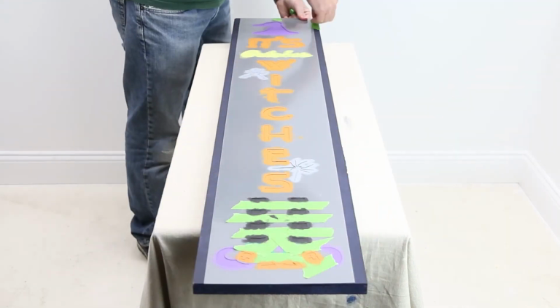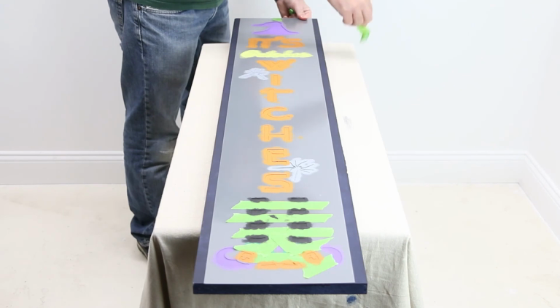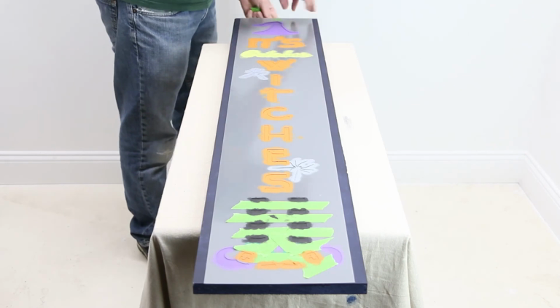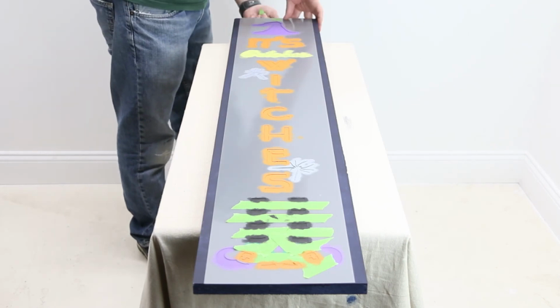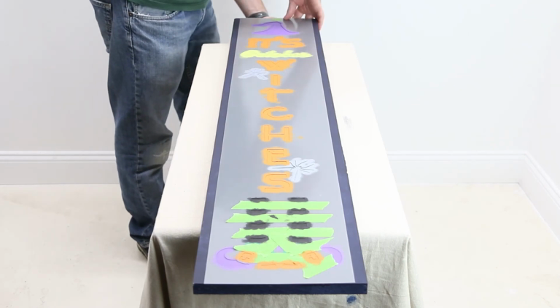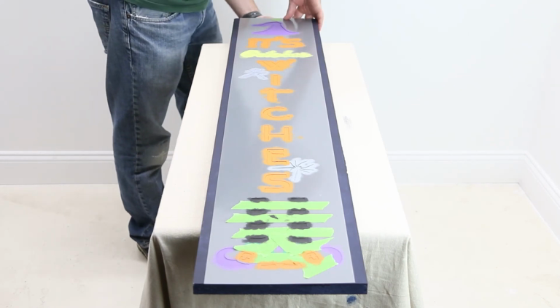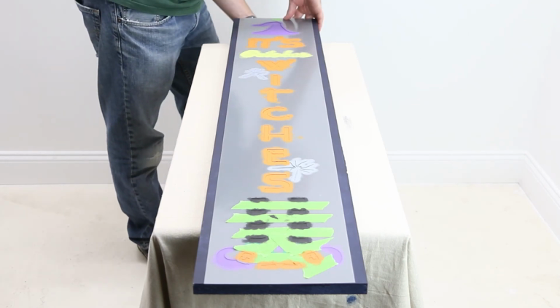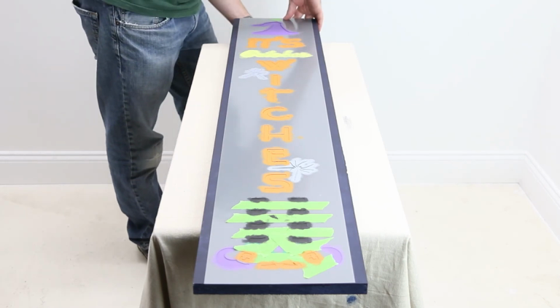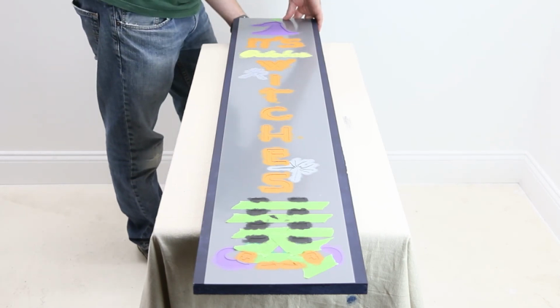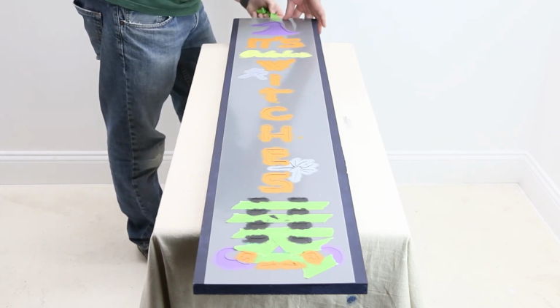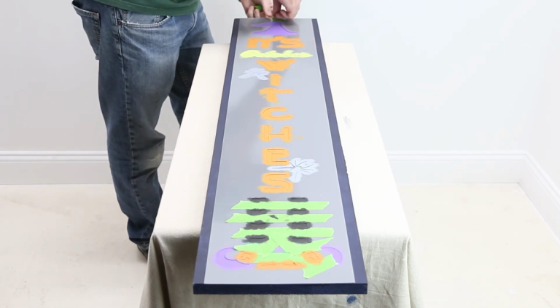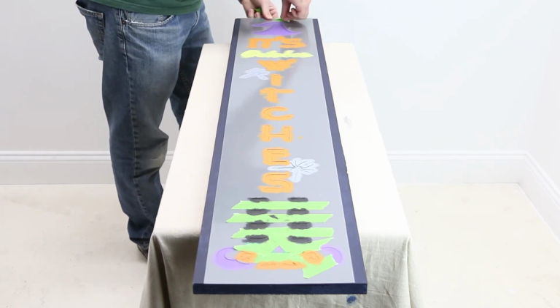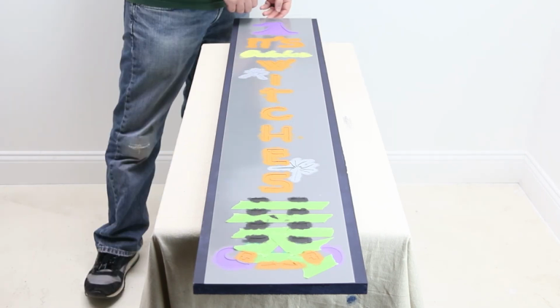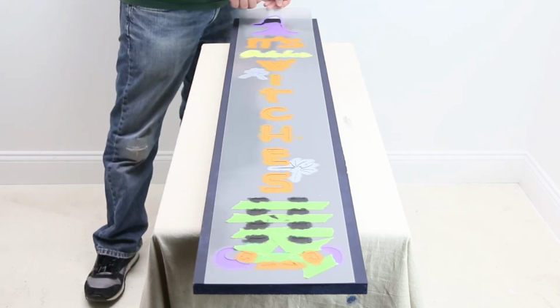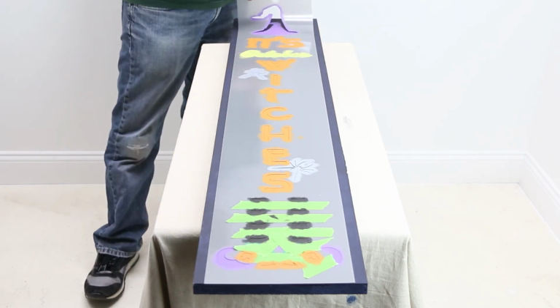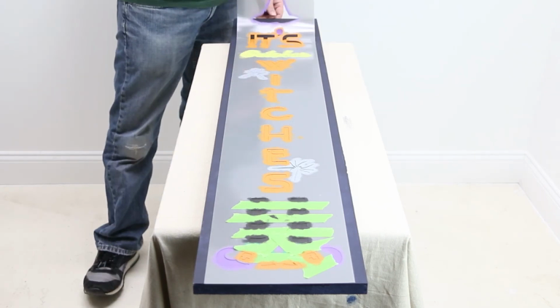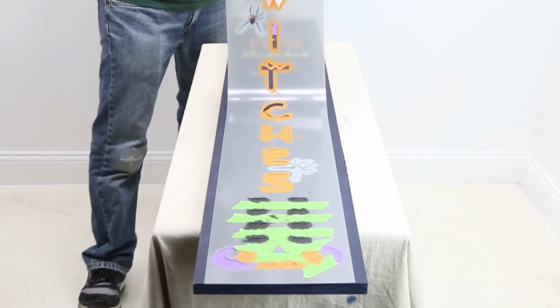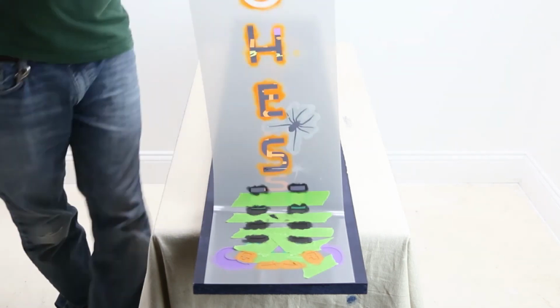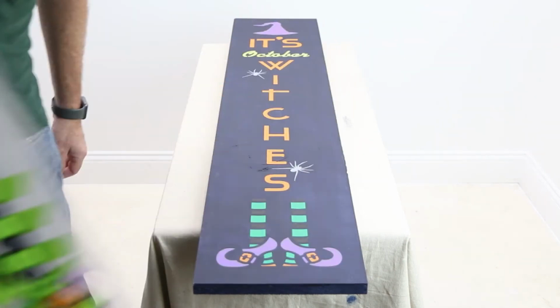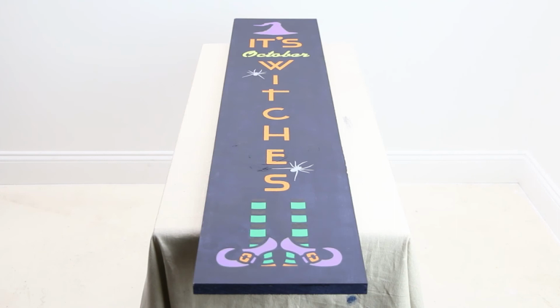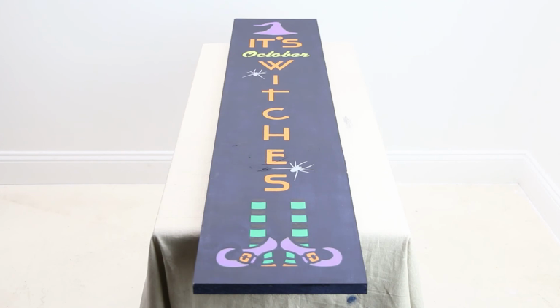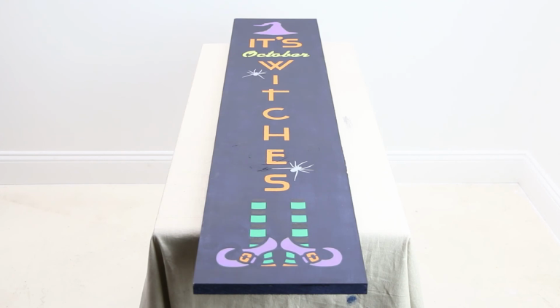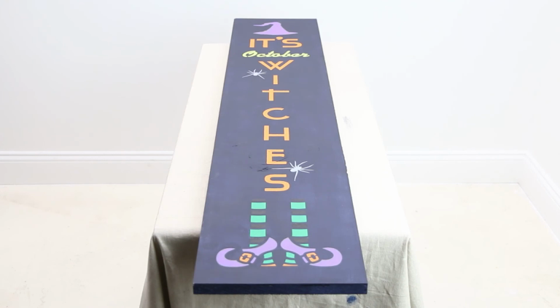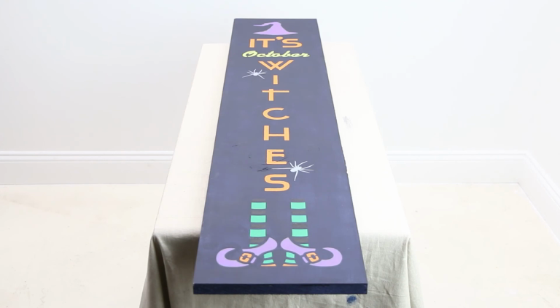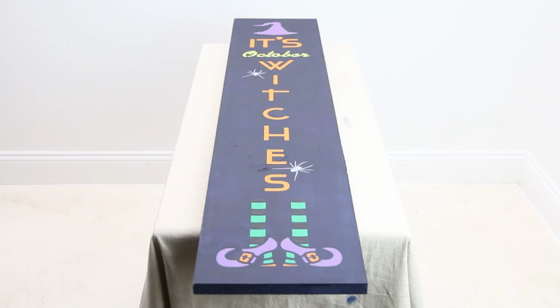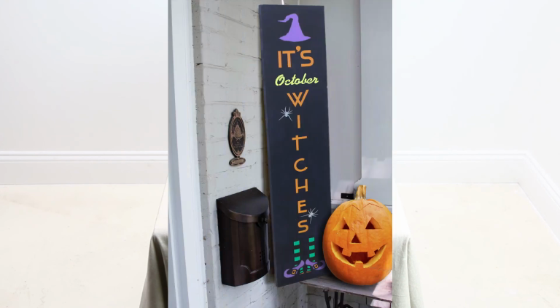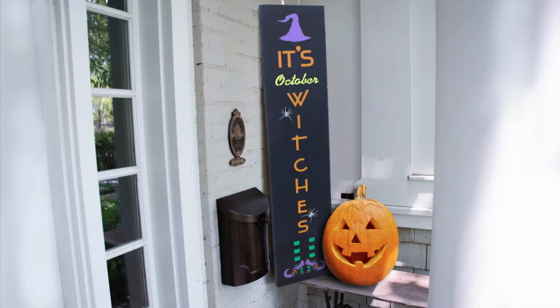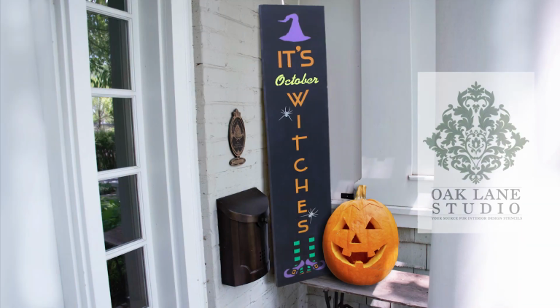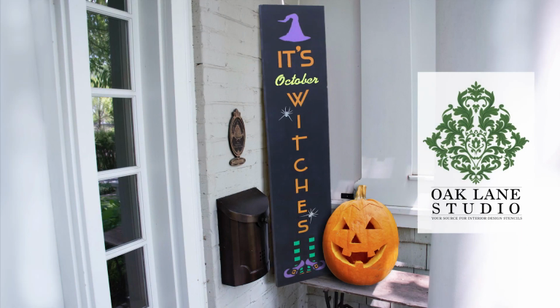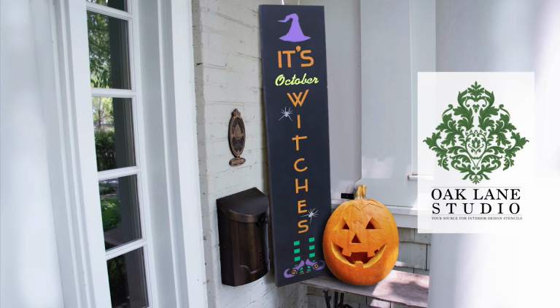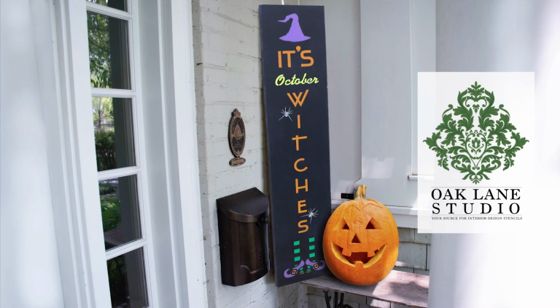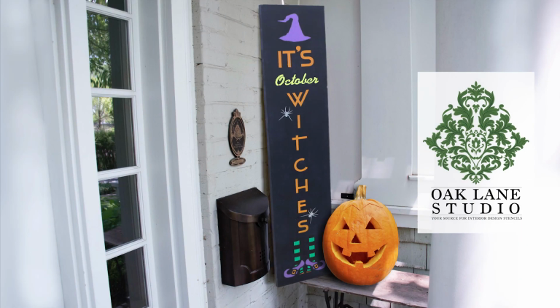Lastly, remove any tape holding it in place and lift the stencil straight up to reveal your whimsical new porch sign. For more tips and ideas, visit oaklanestudio.com today.